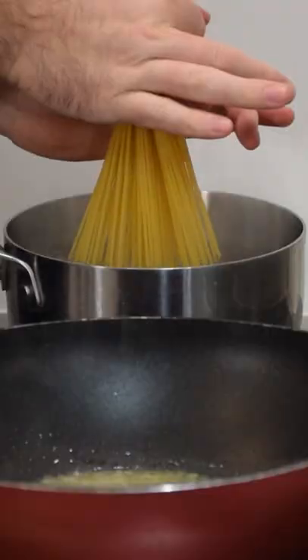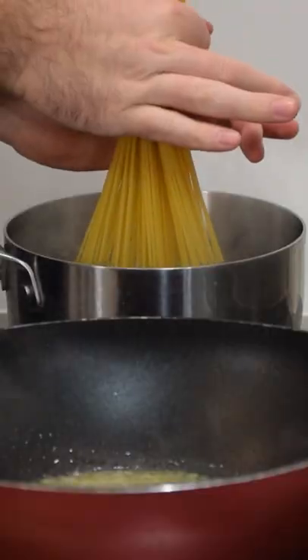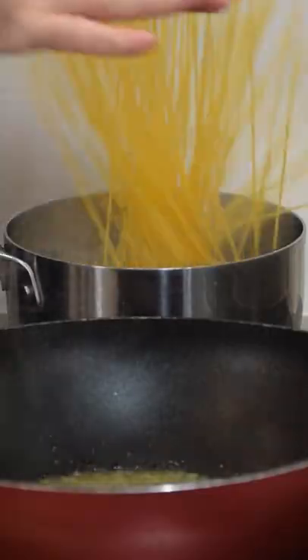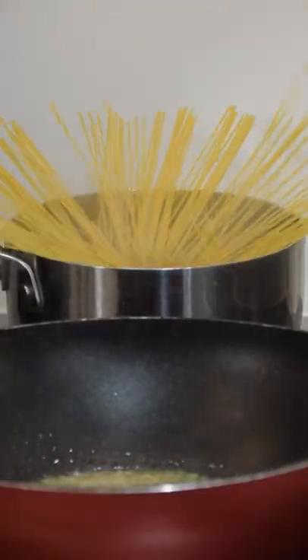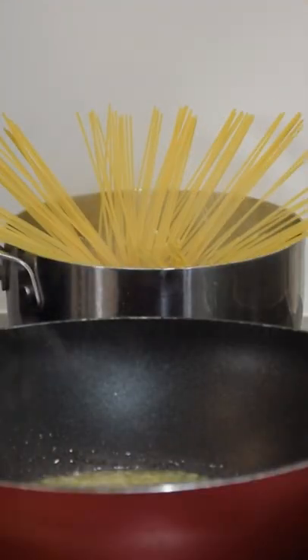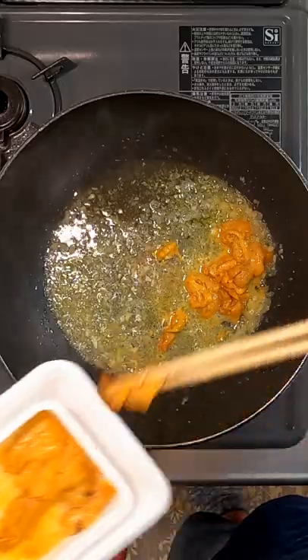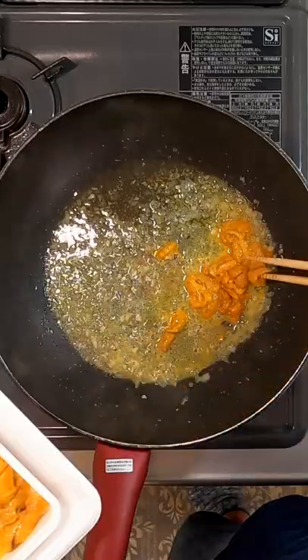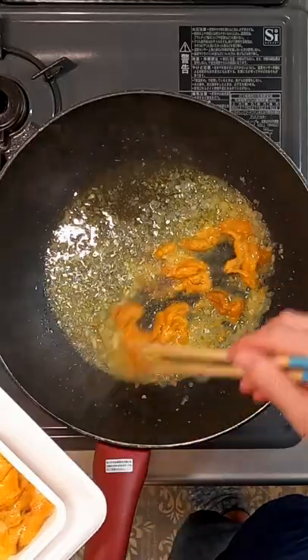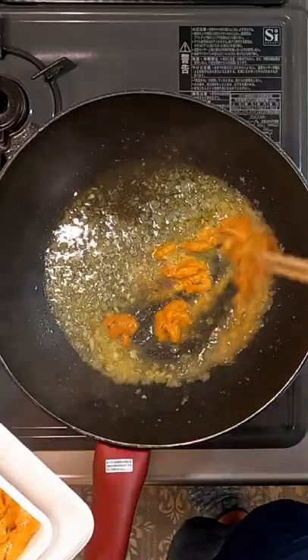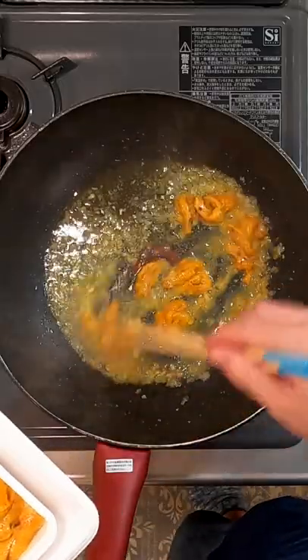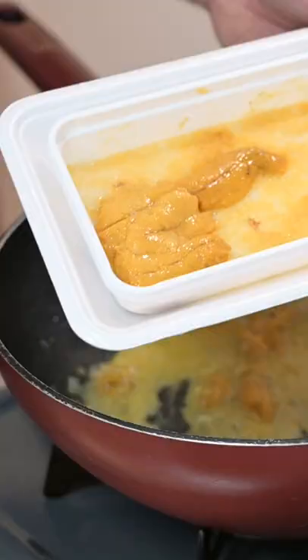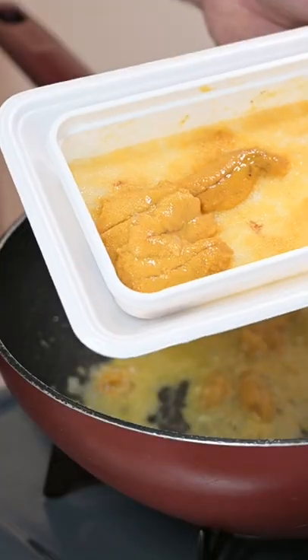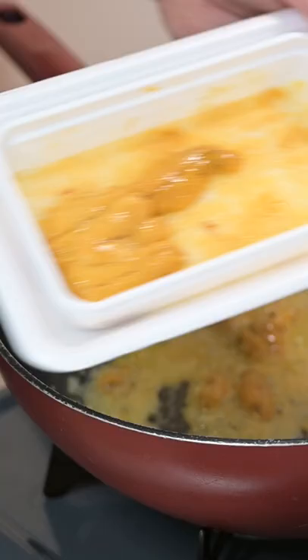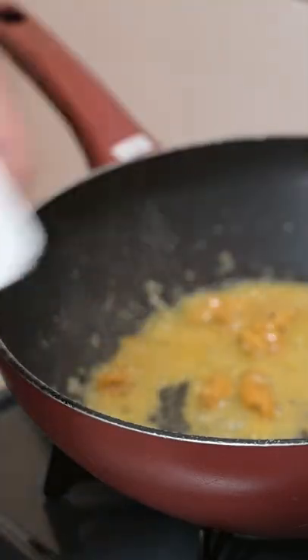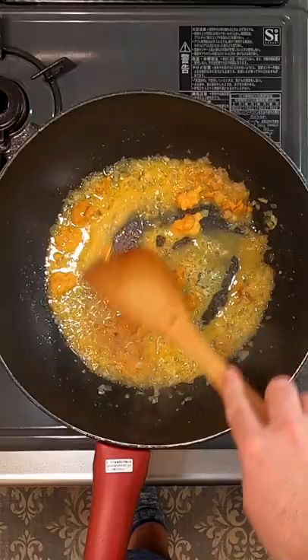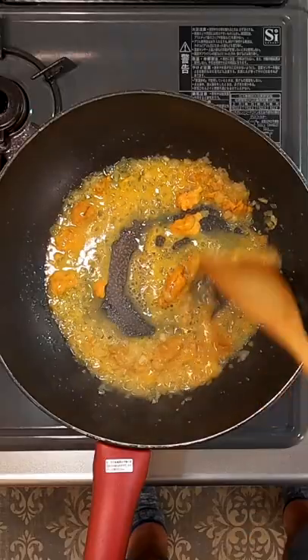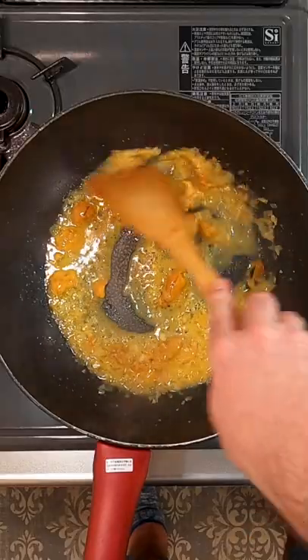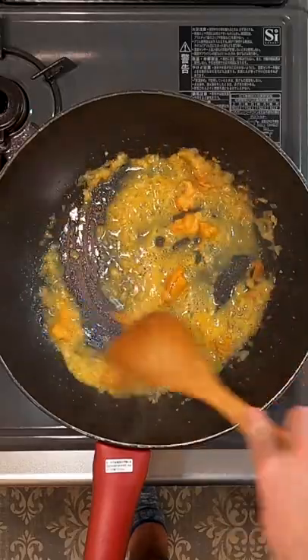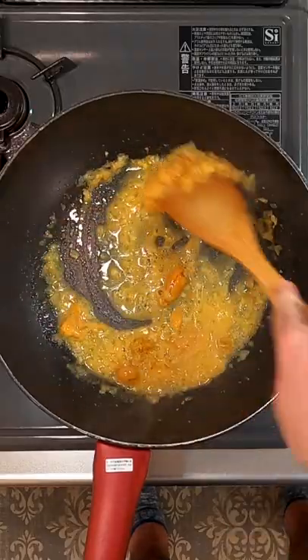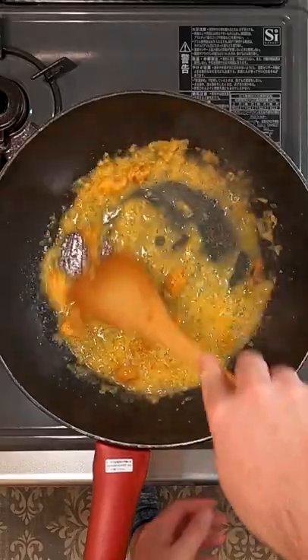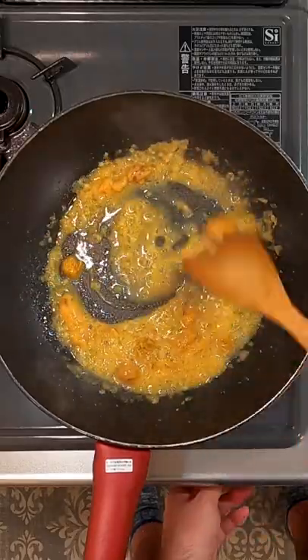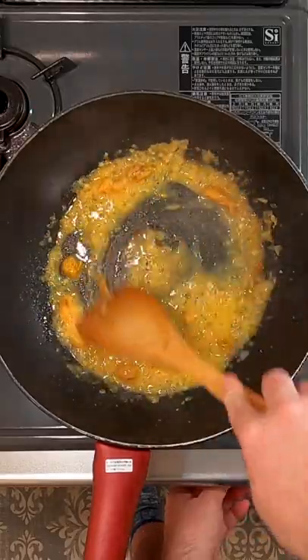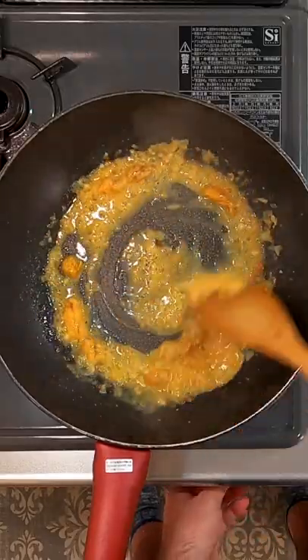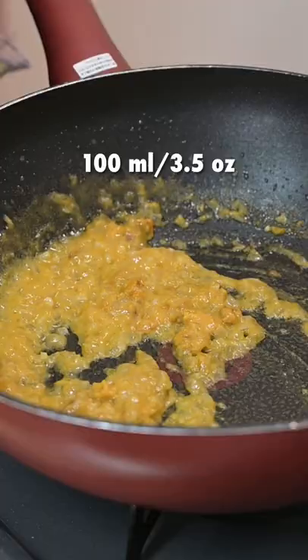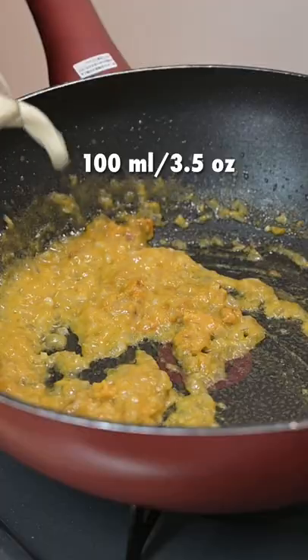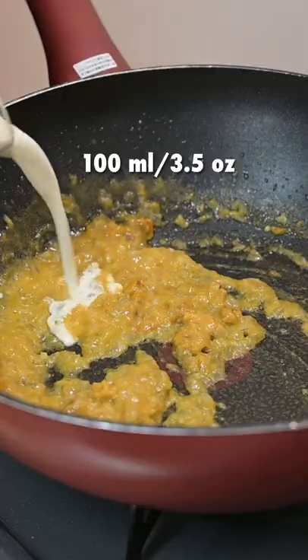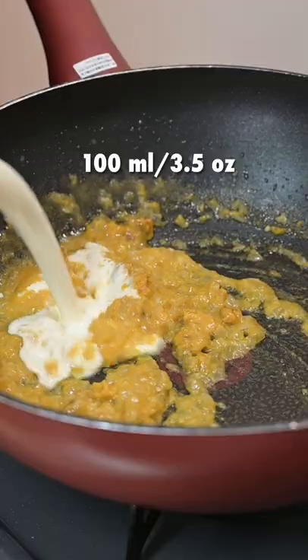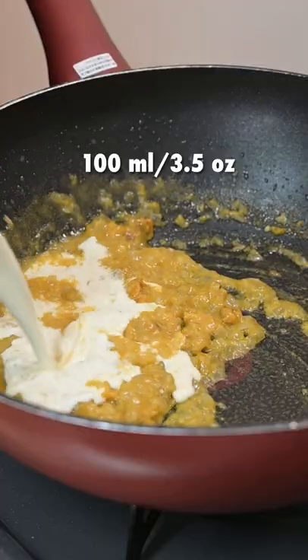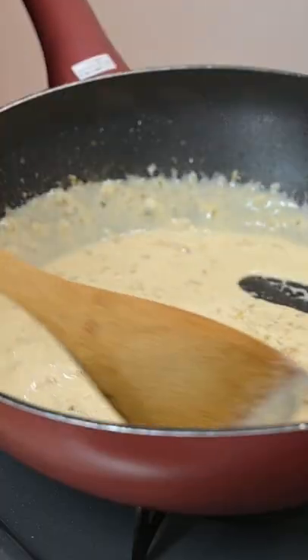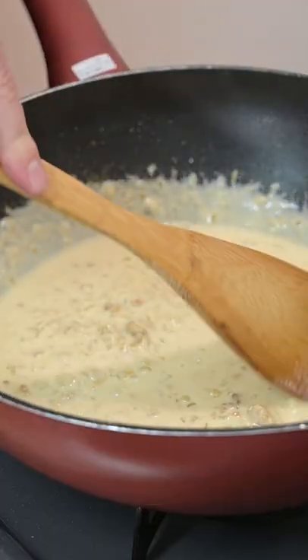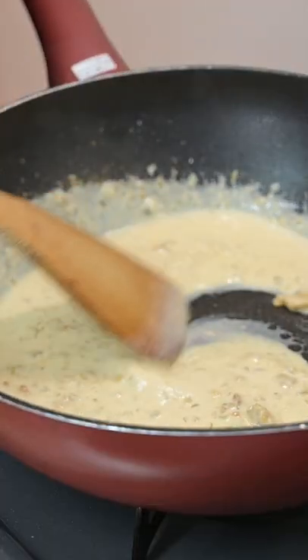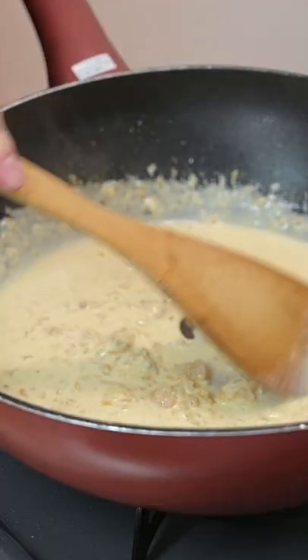Drop in your pasta. Add in most of the Uni, reserving a few. Give it a stir — it should break apart easily. To finish, add cream so it becomes a pale orange.